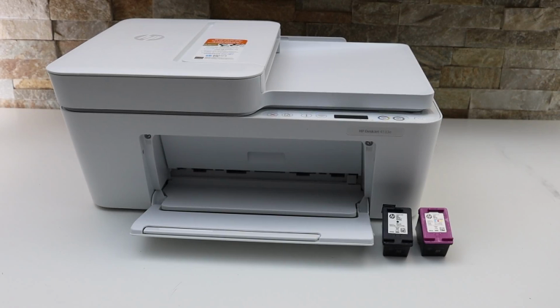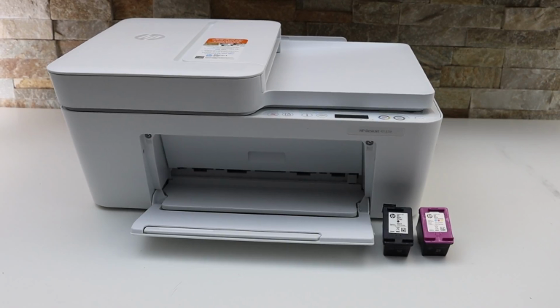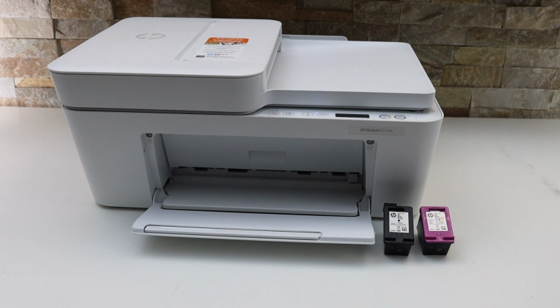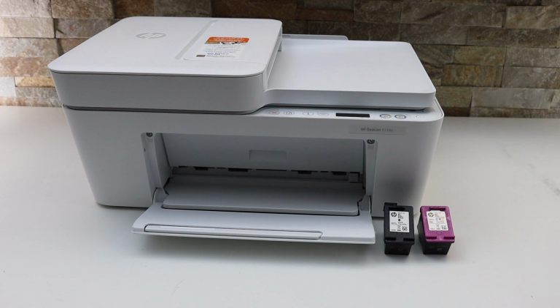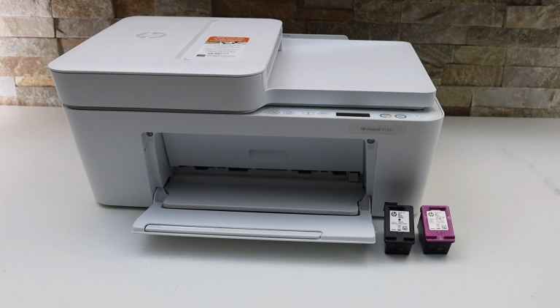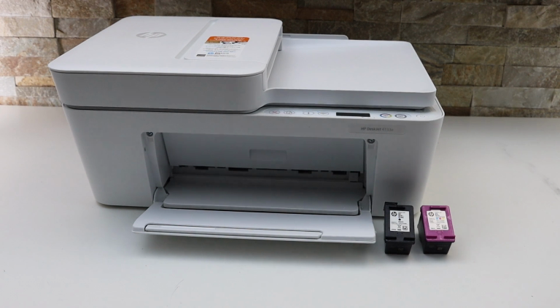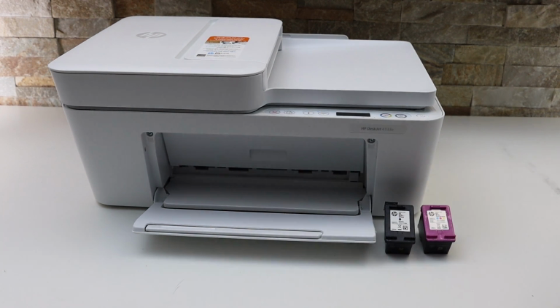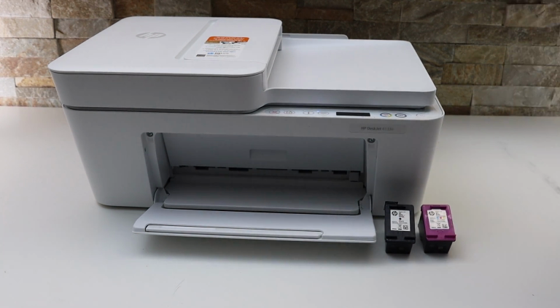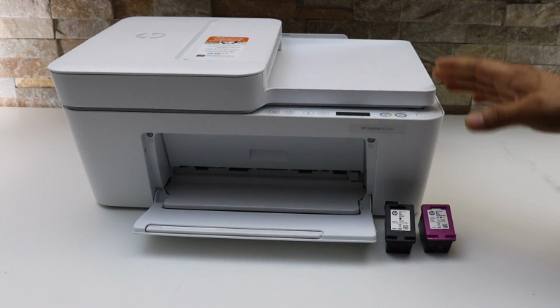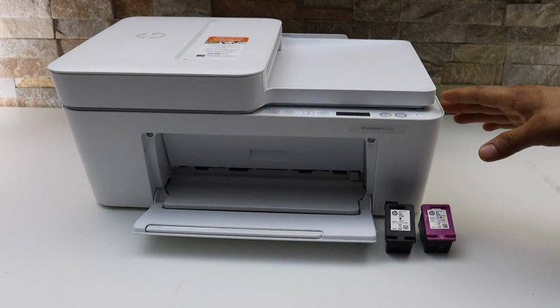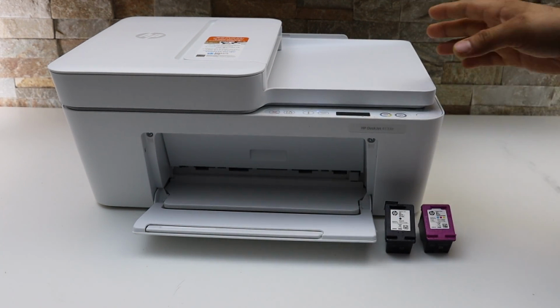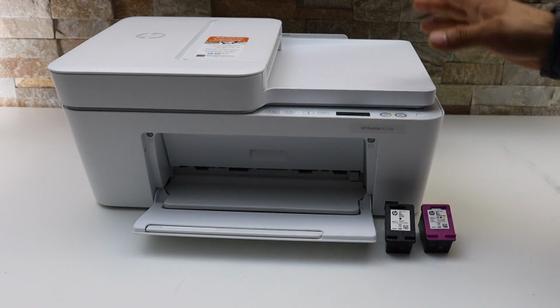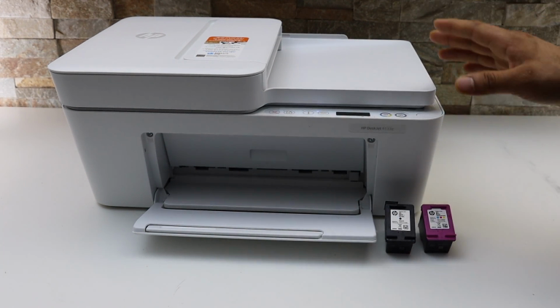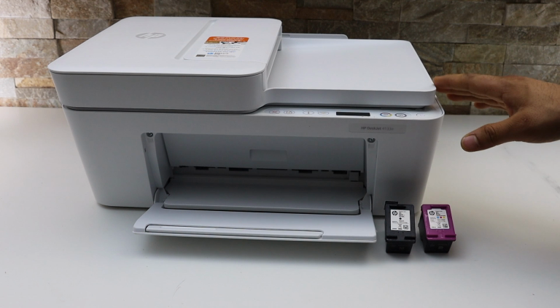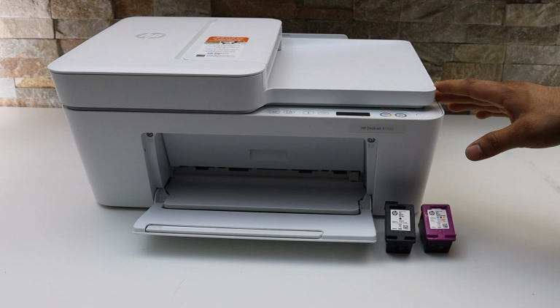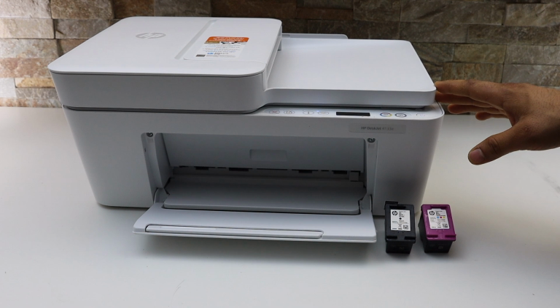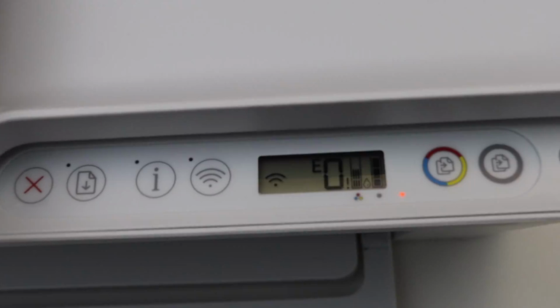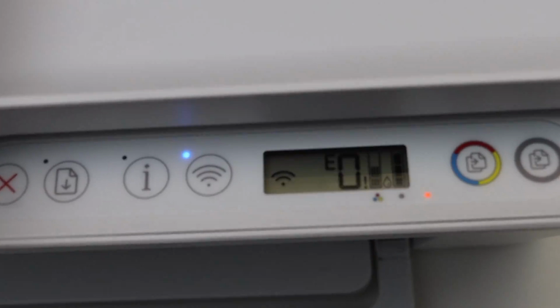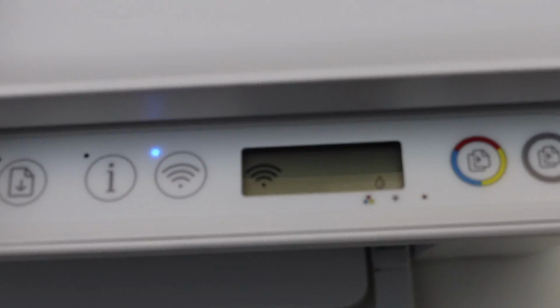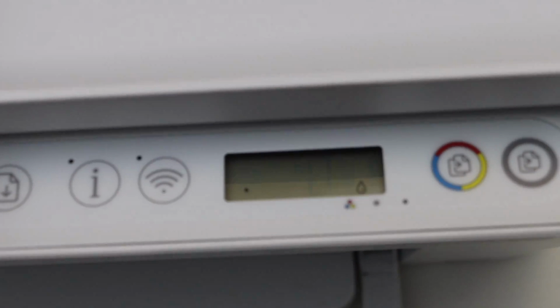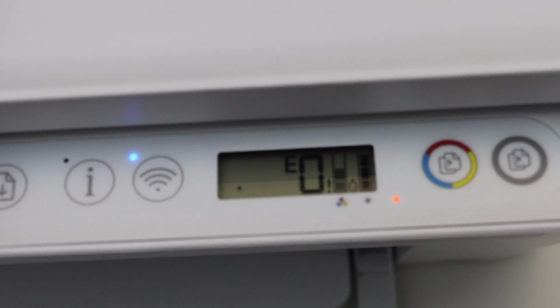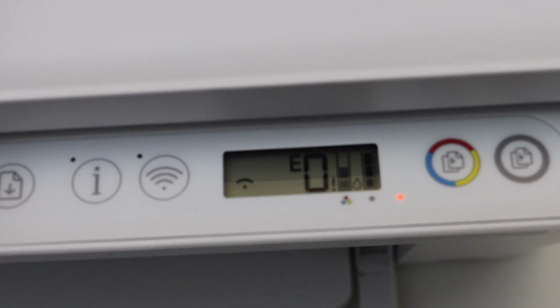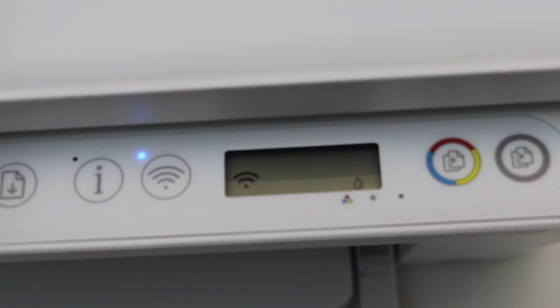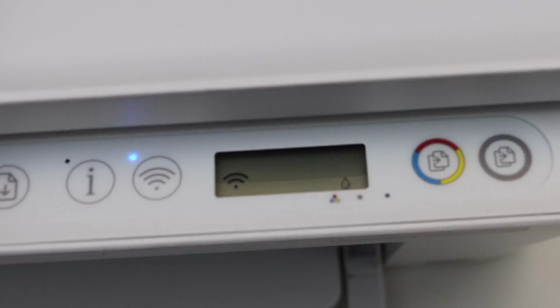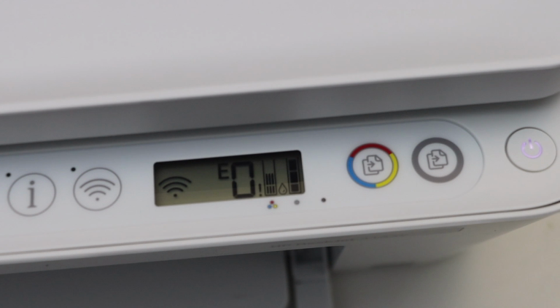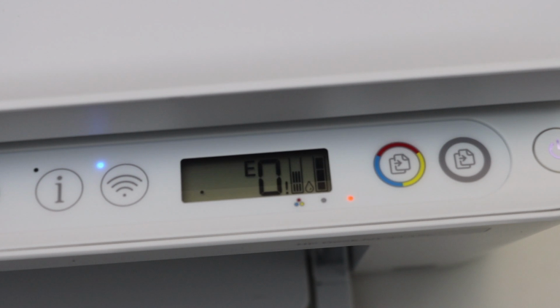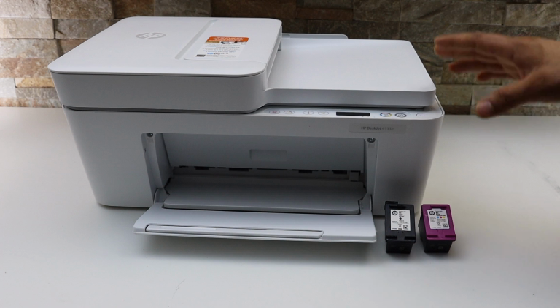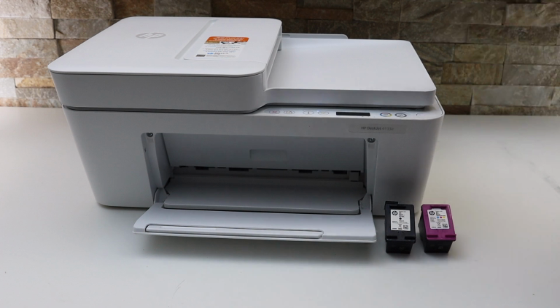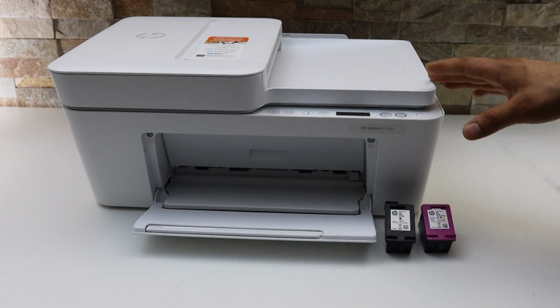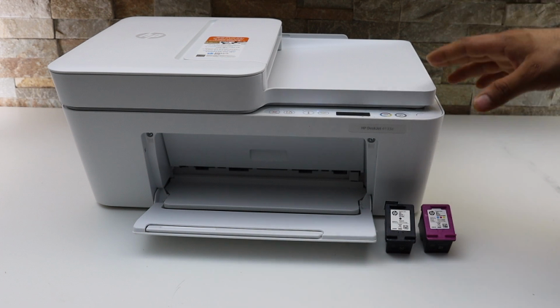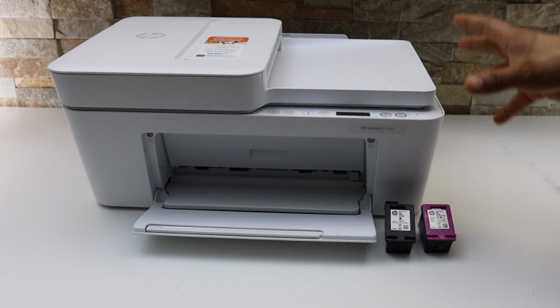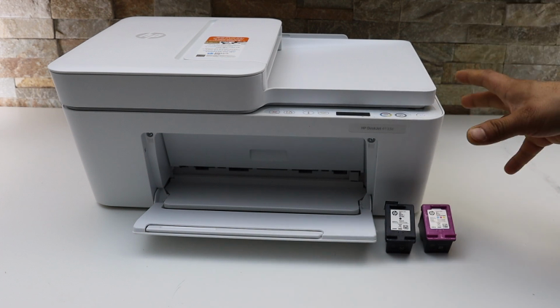In today's video I'm going to show you how to bypass the setup ink cartridges in your HP Deskjet printer. It's displaying error E0 with the flashing lights. You may need this when you don't have the setup ink cartridges.